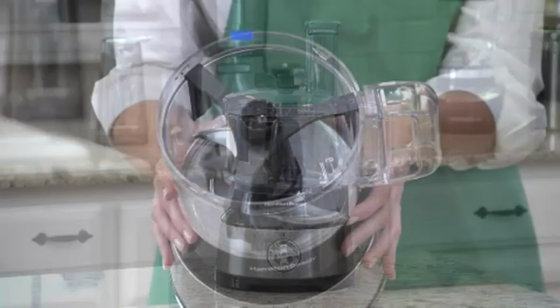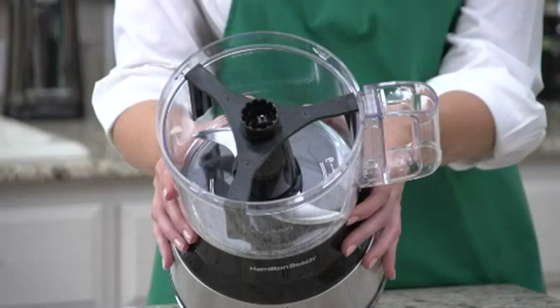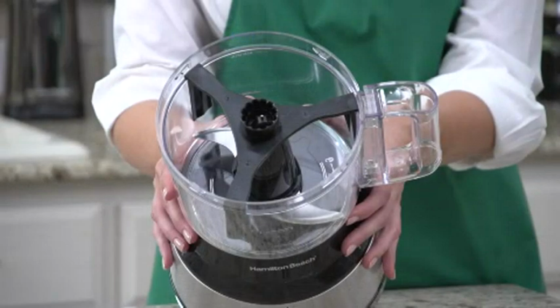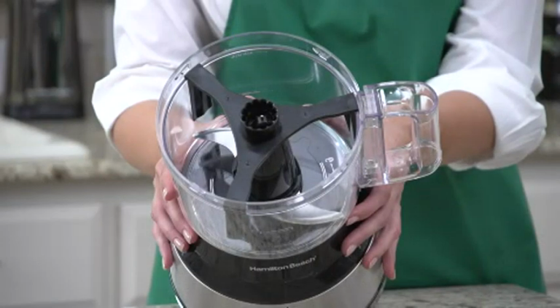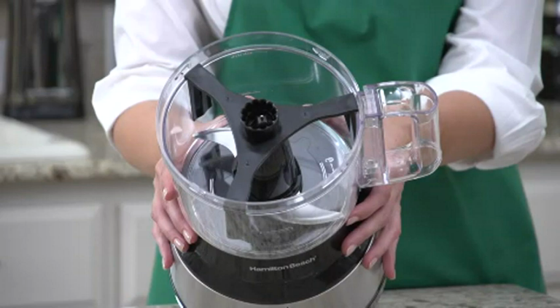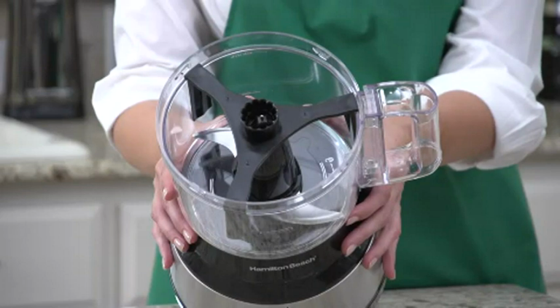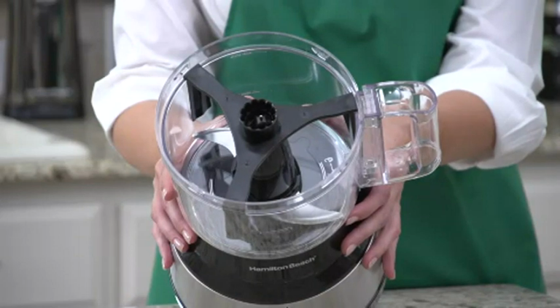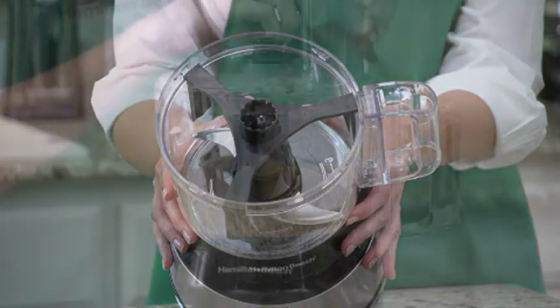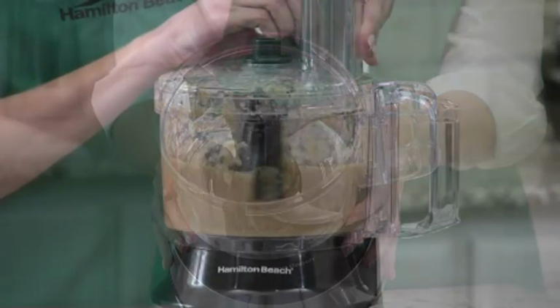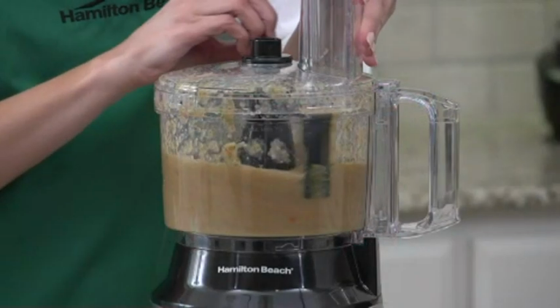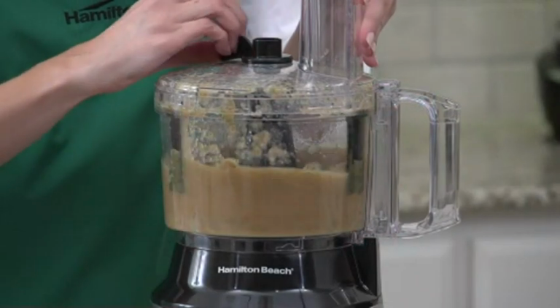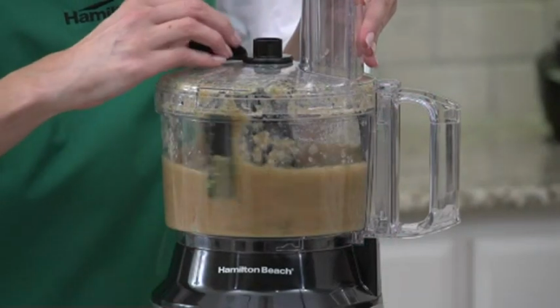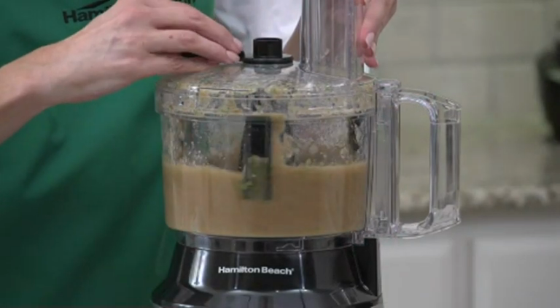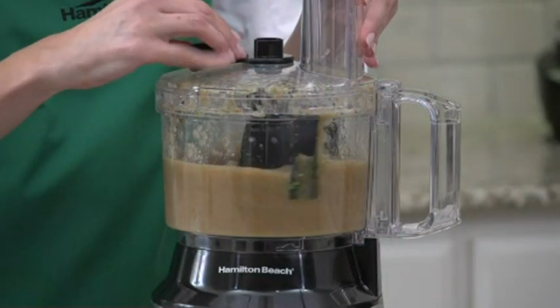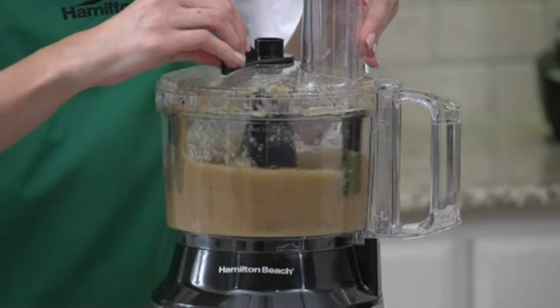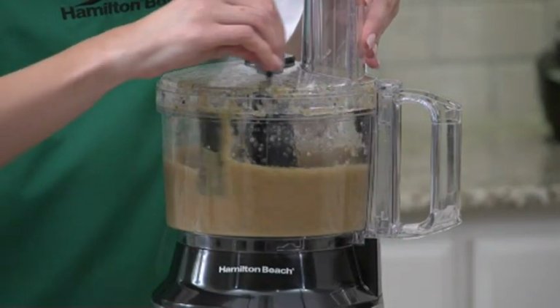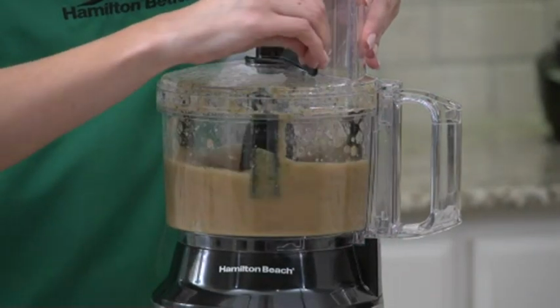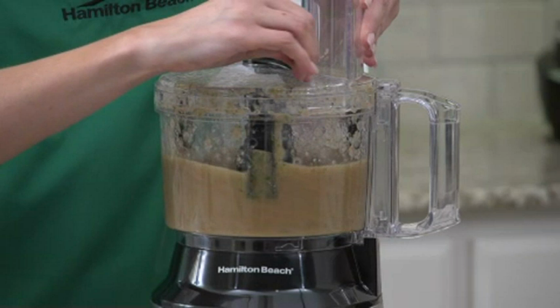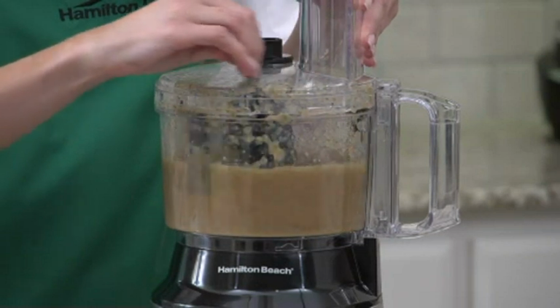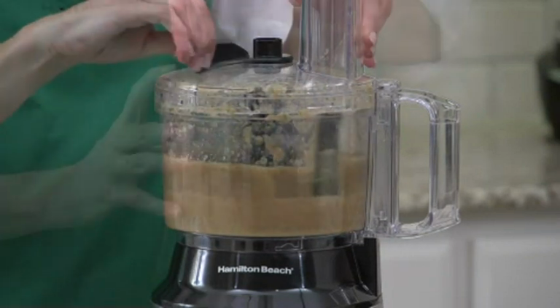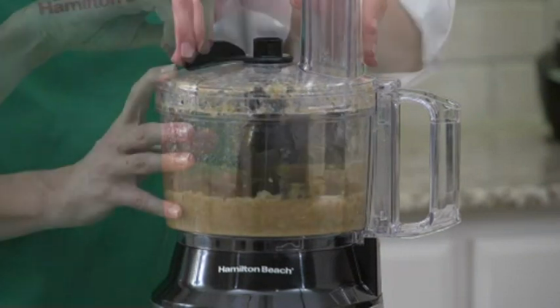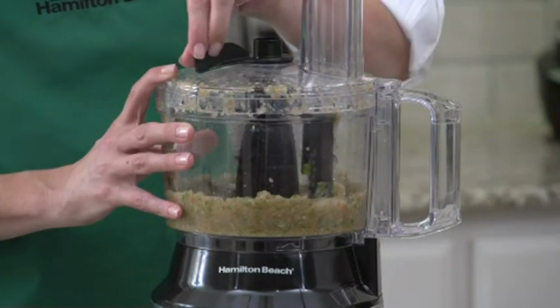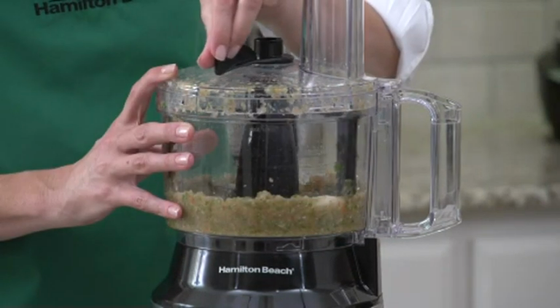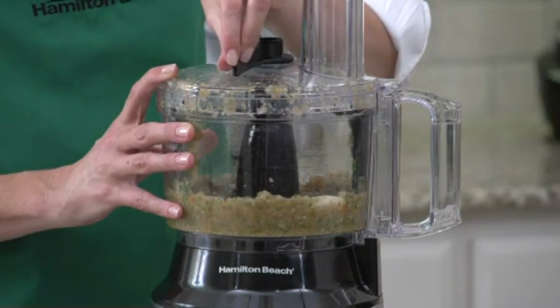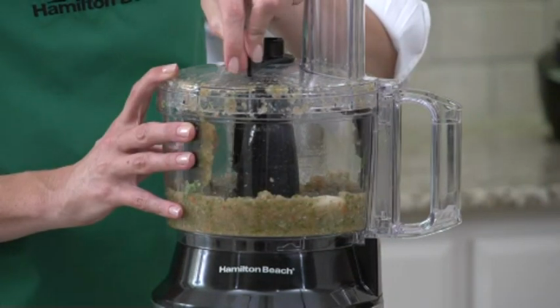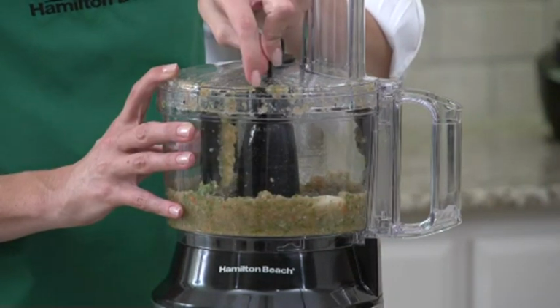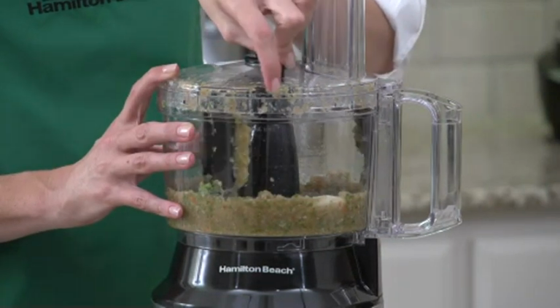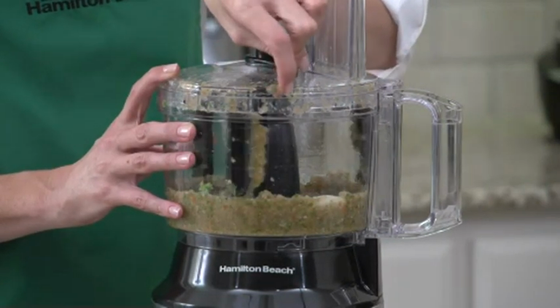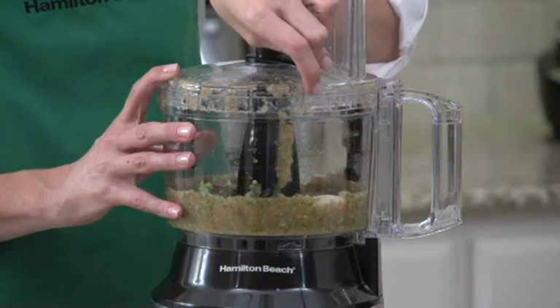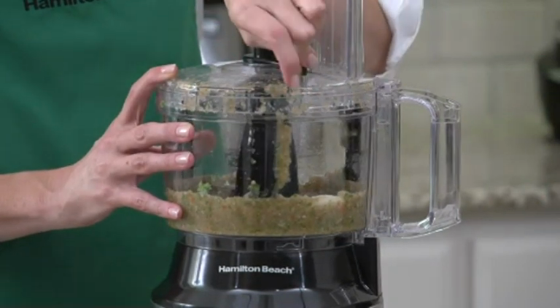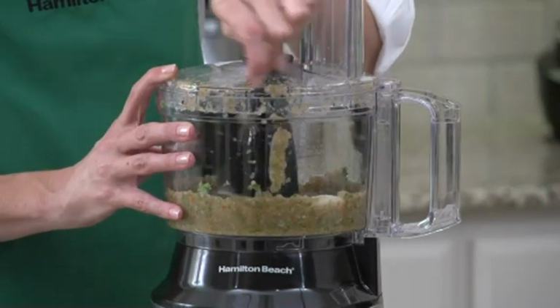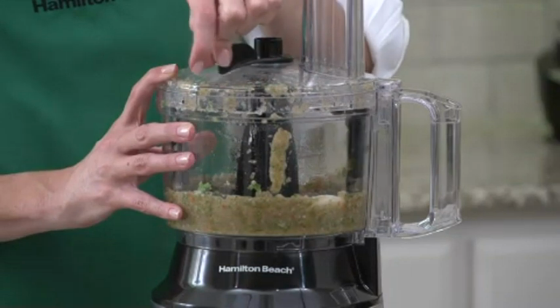The scraper attachment travels around the sides of the bowl so you don't have to stop and remove the lid. And it works while the processor is either on or off. Now that's a real time-saver when chopping, mixing, or pureeing.